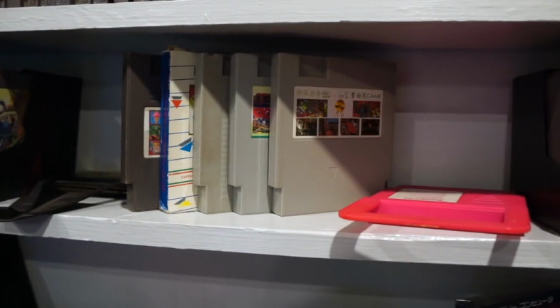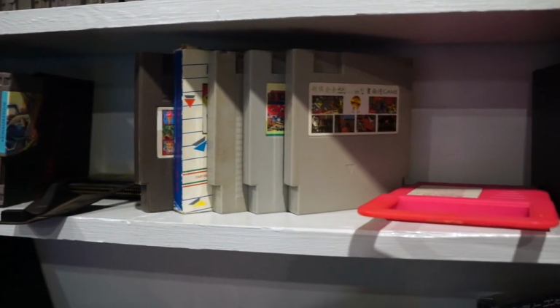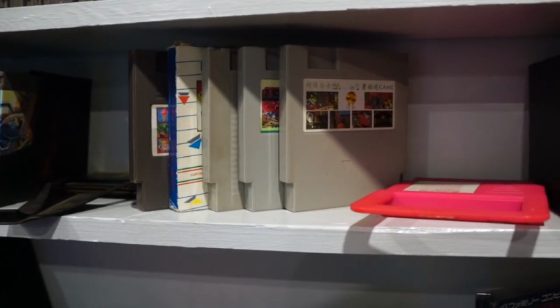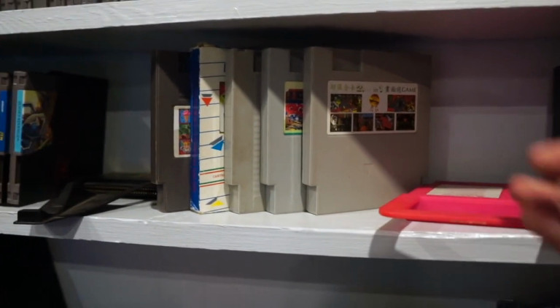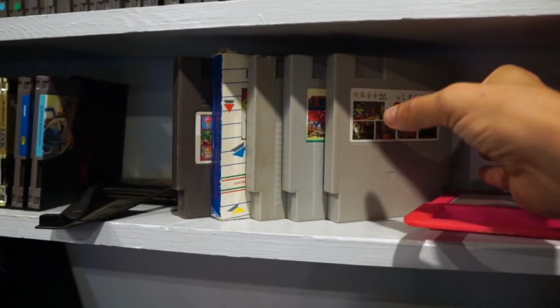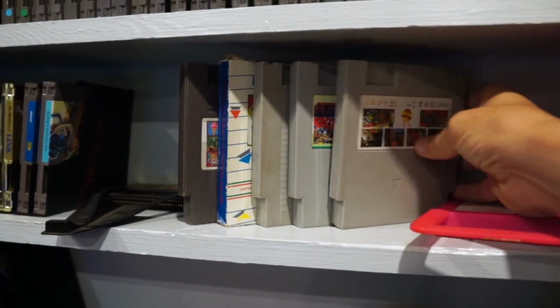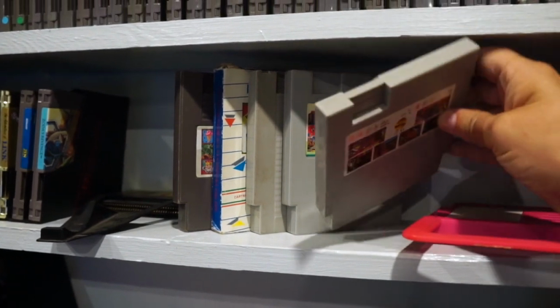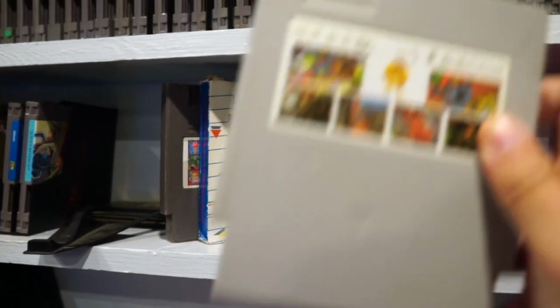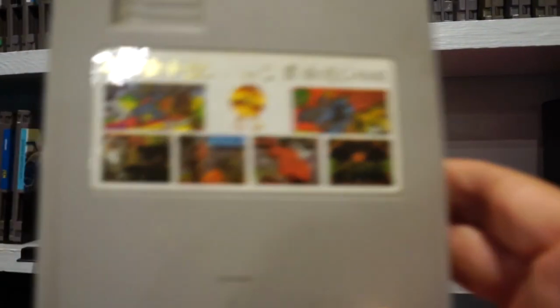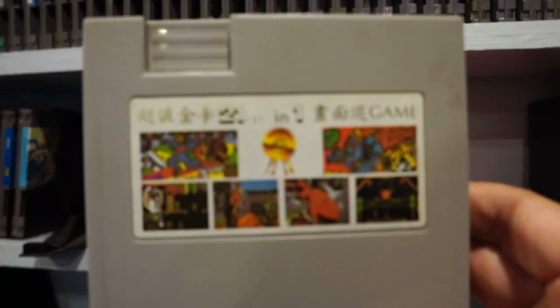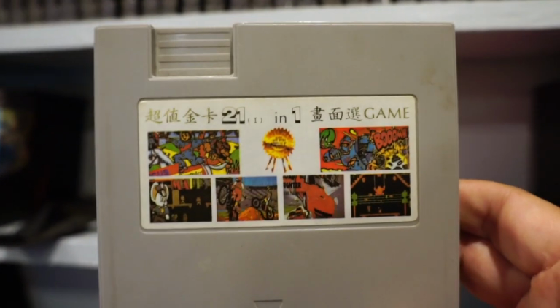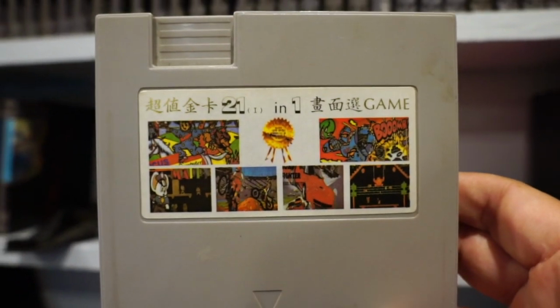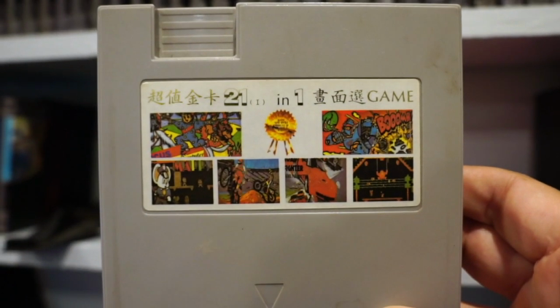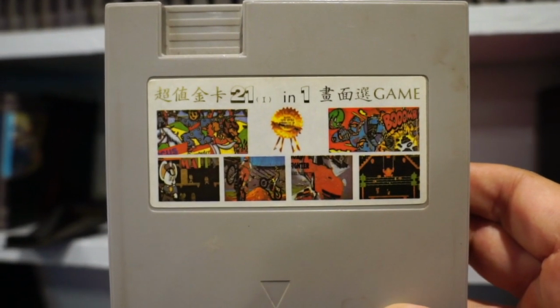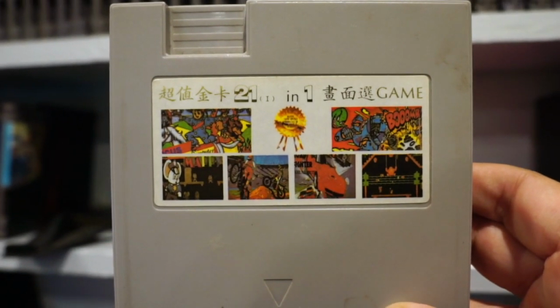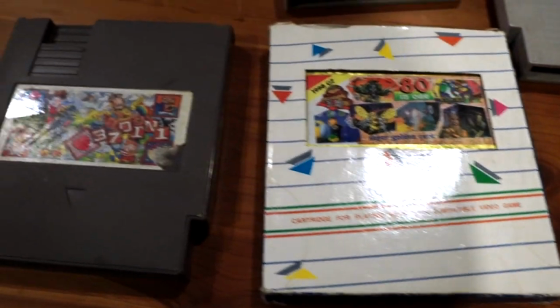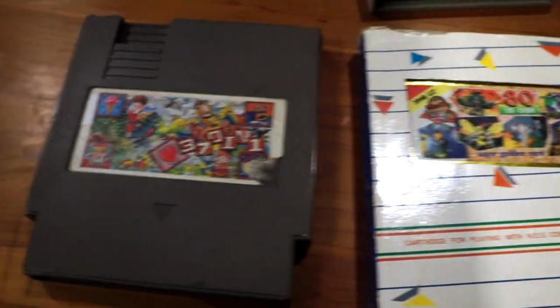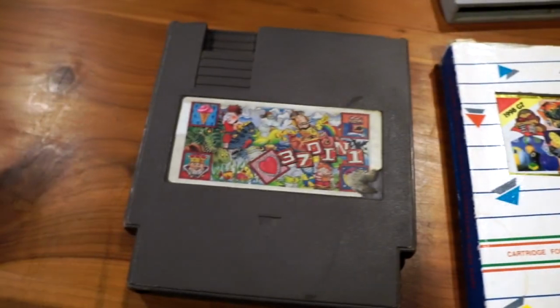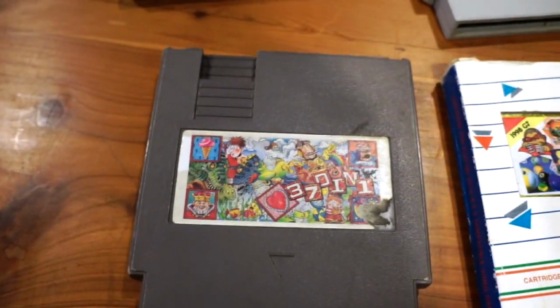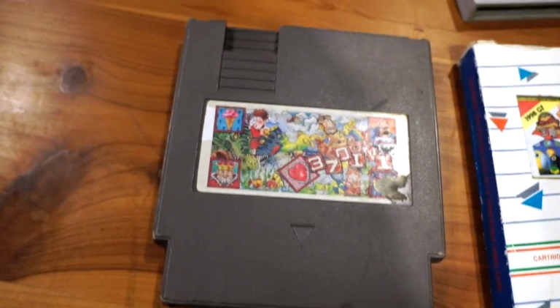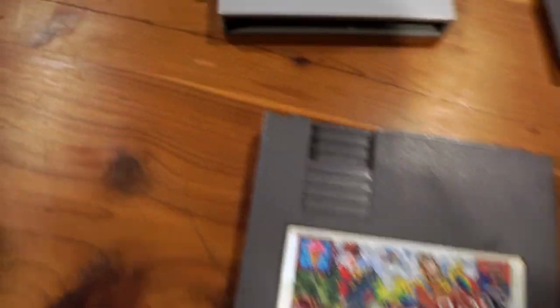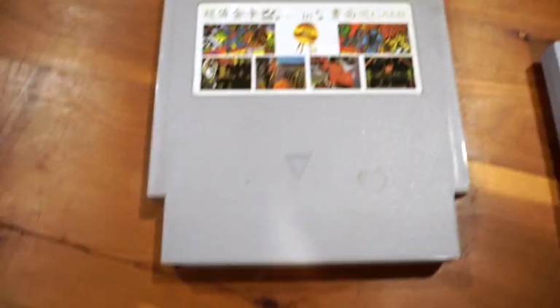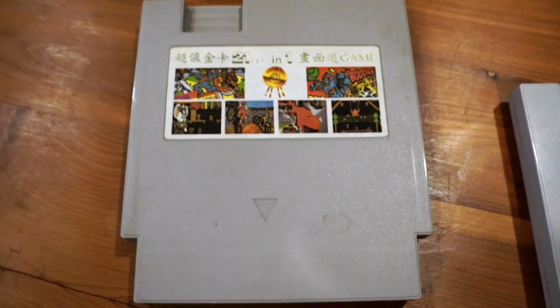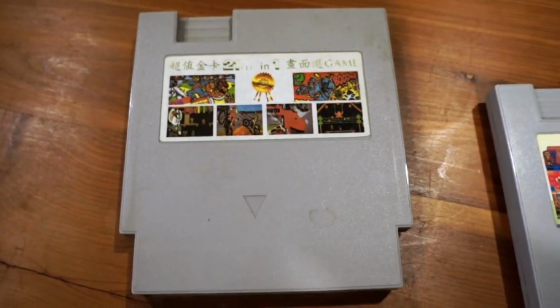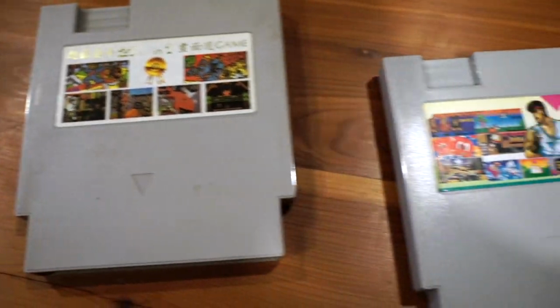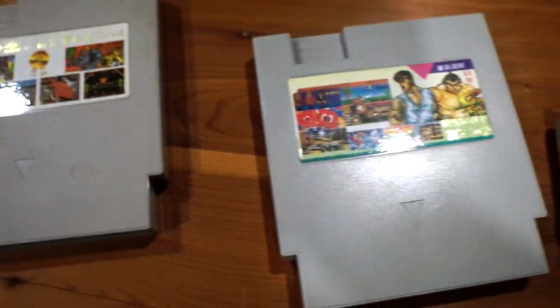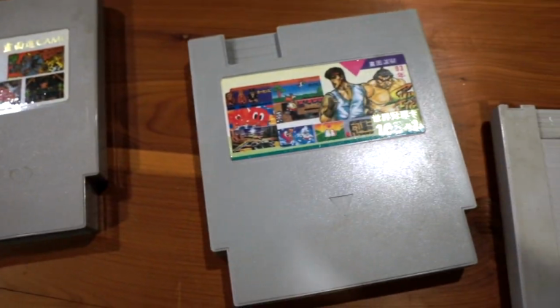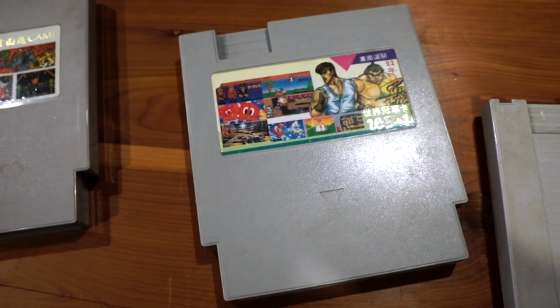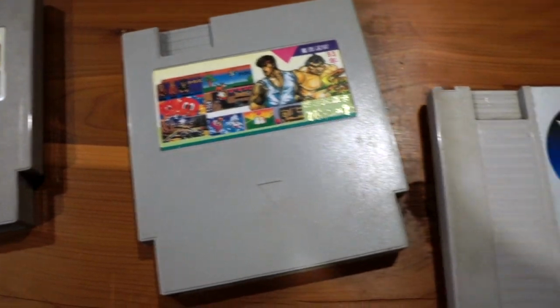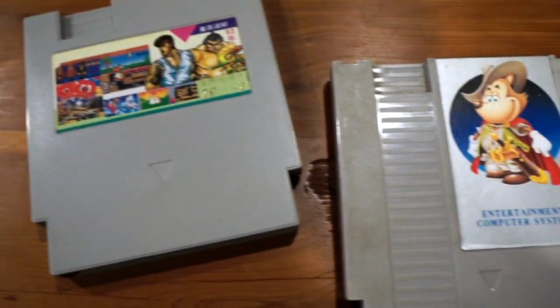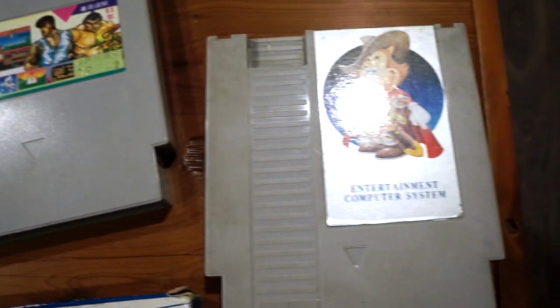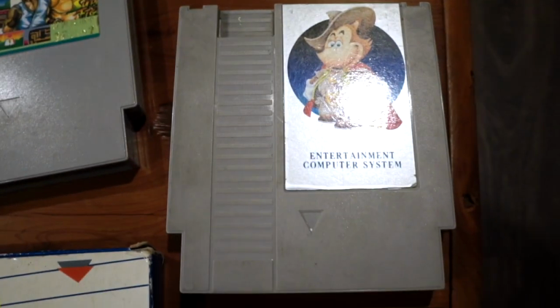Down here, these are all bootleg games that my buddy George brought back from Serbia. They're probably all going to fall down when I grab them, but I just thought they were really cool and unique looking, and new to me having grown up in the States. I haven't actually been able to get any of them to work, but they look really dope.